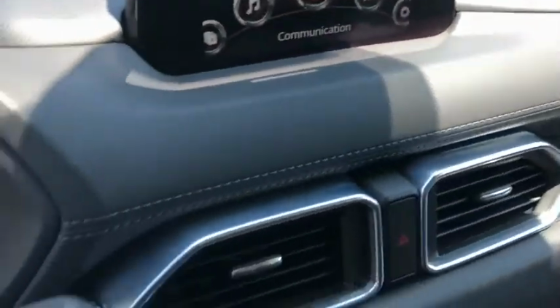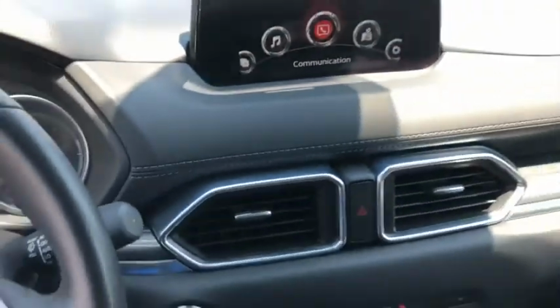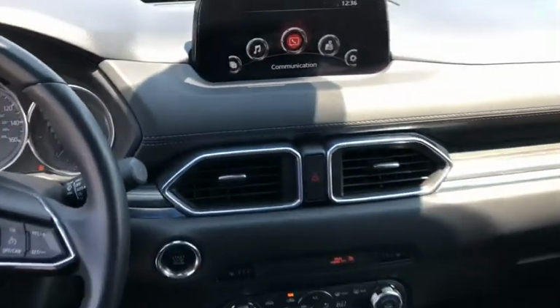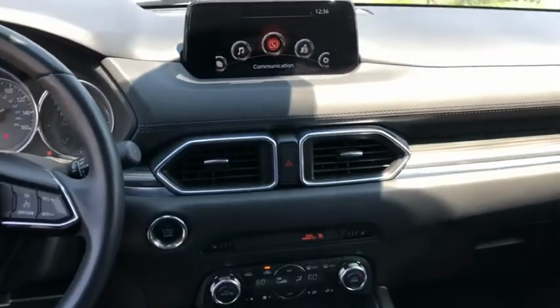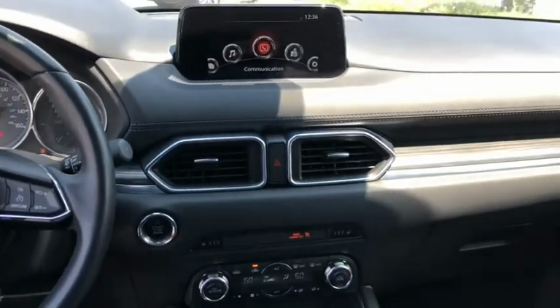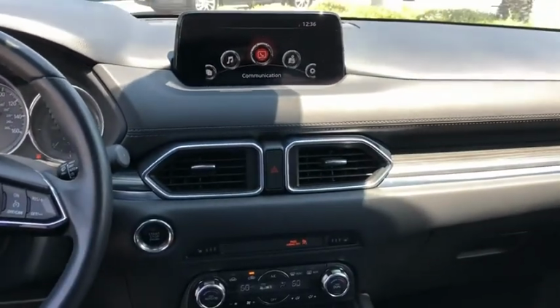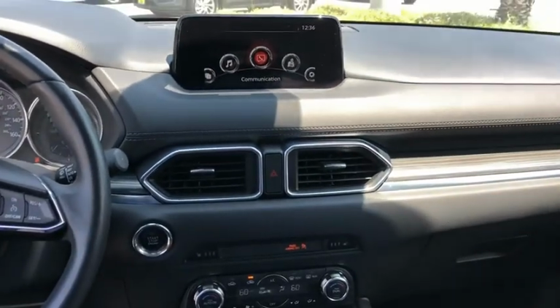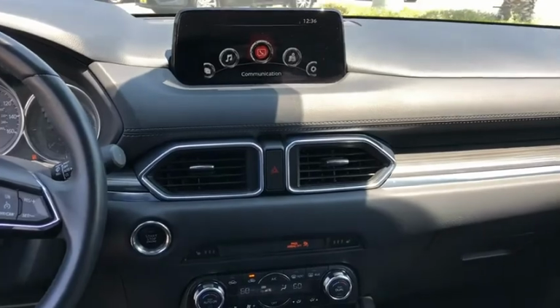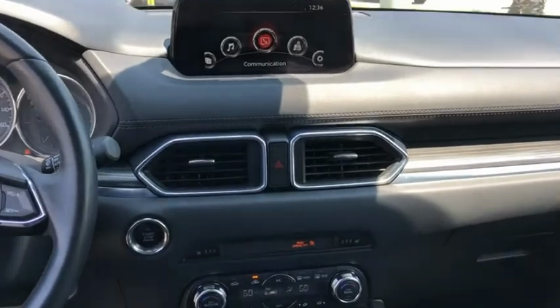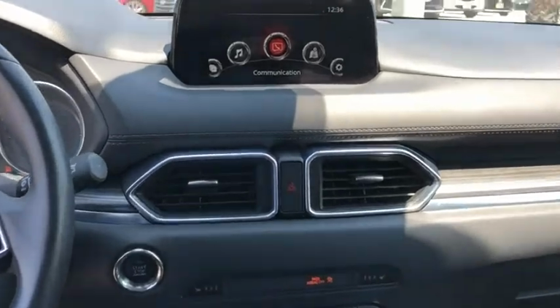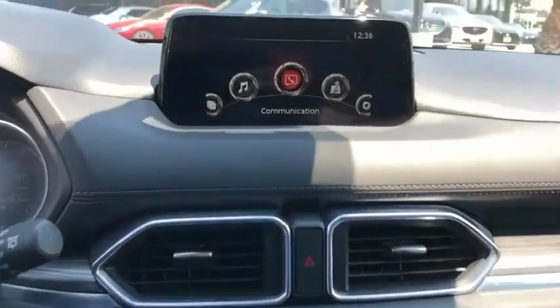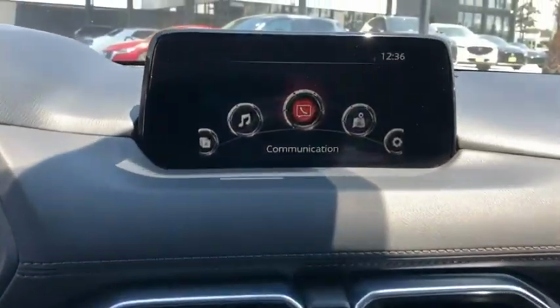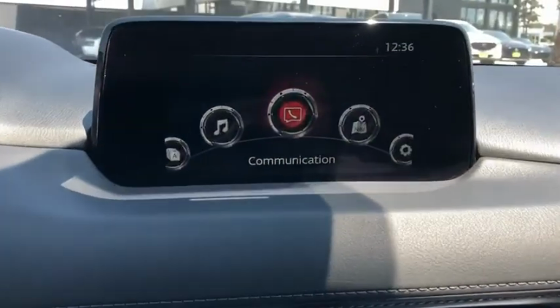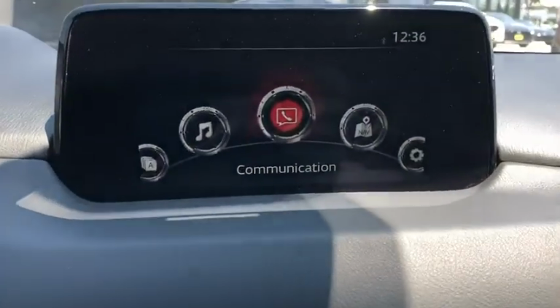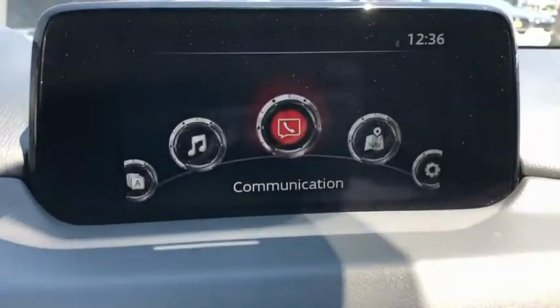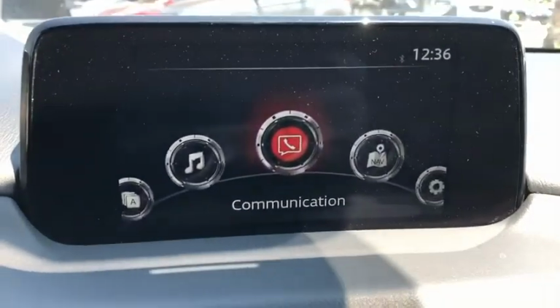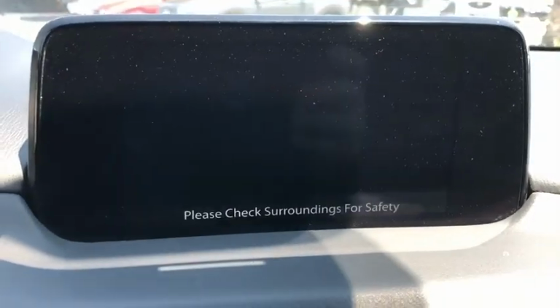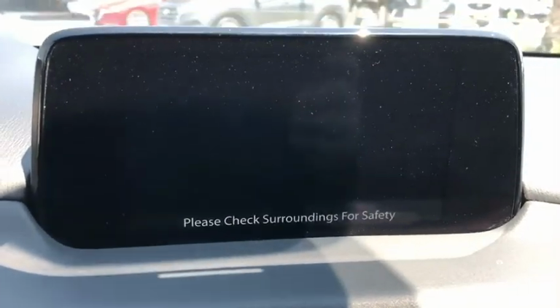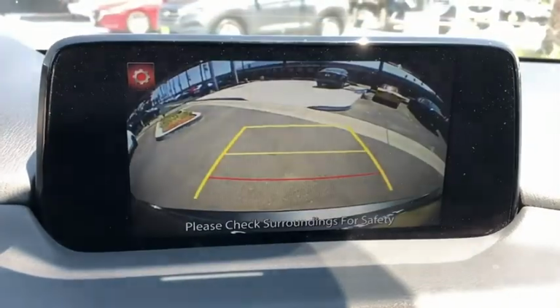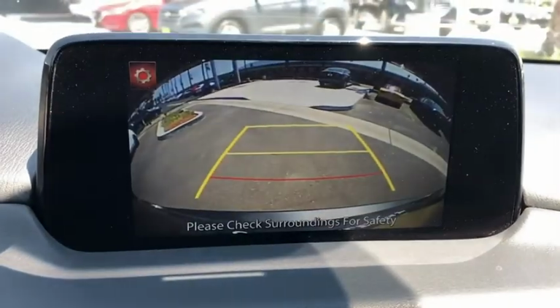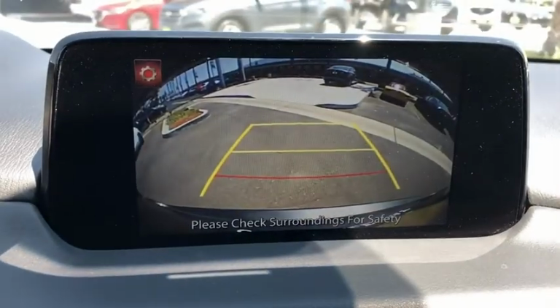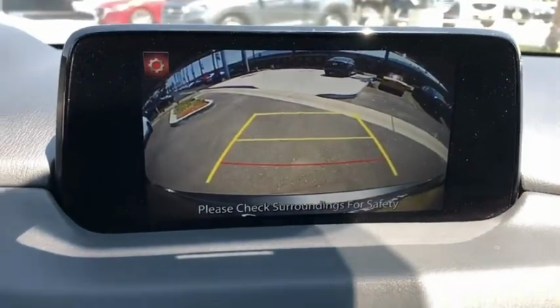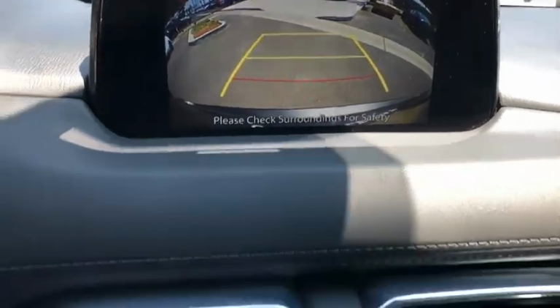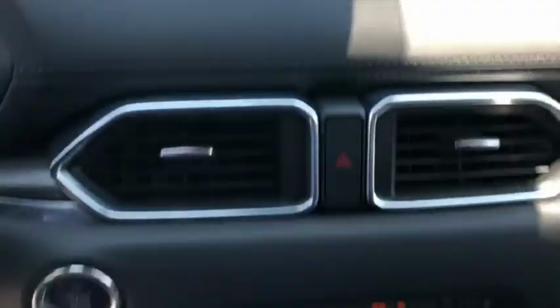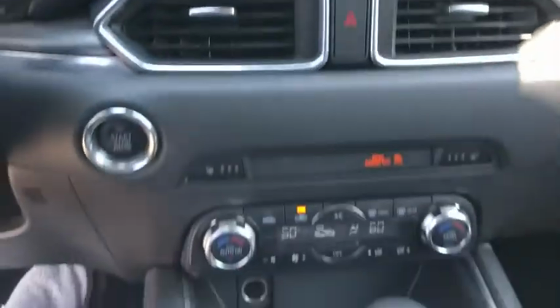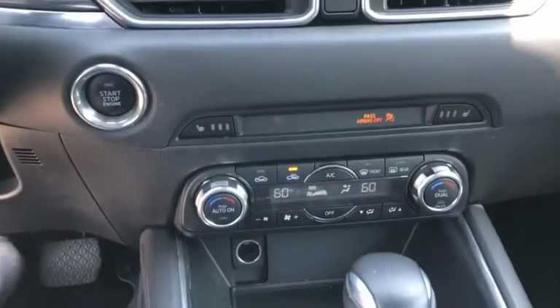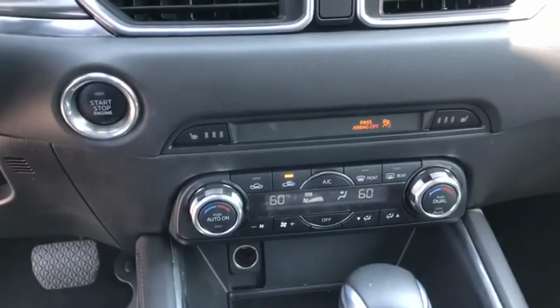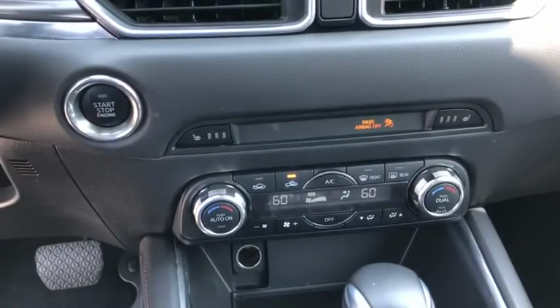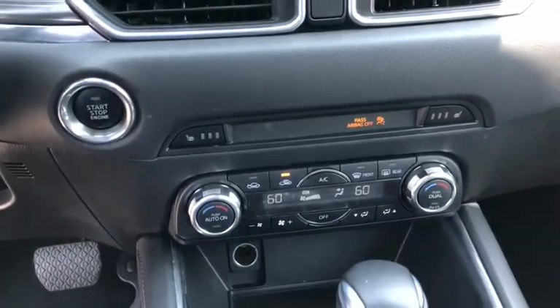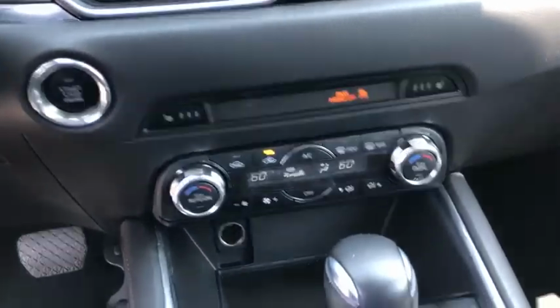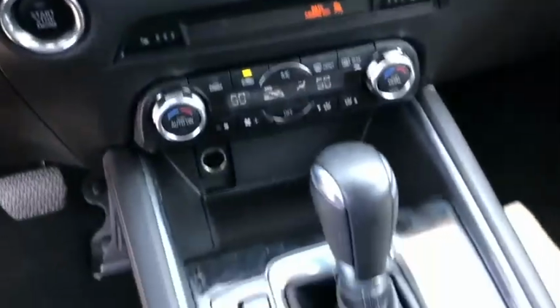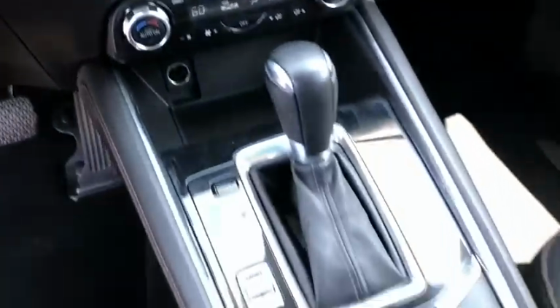Rear window defroster, heated front seat, fog lights, brake assist, remote keyless entry, tachometer, power moonroof, panic alarm, leather seats.